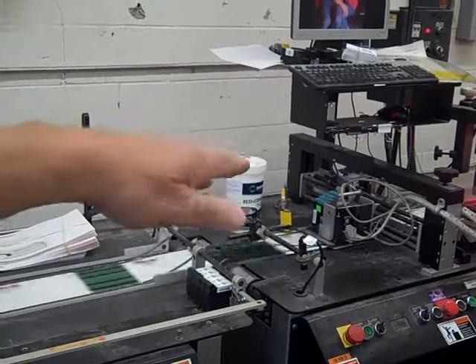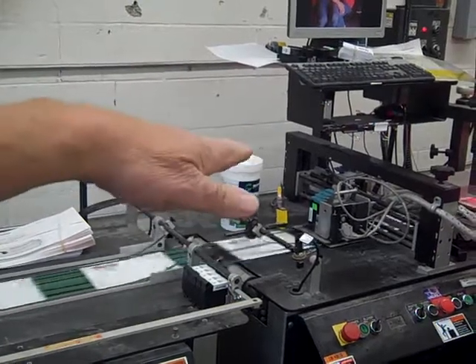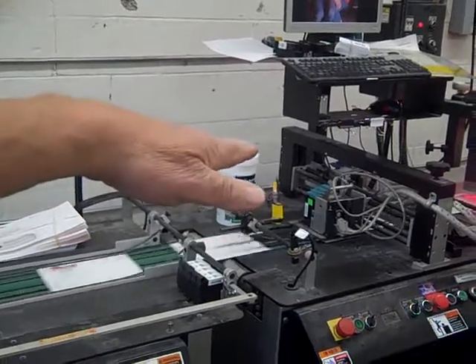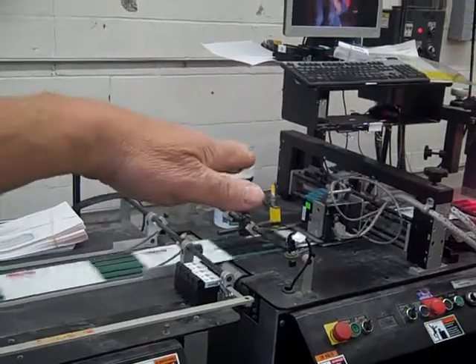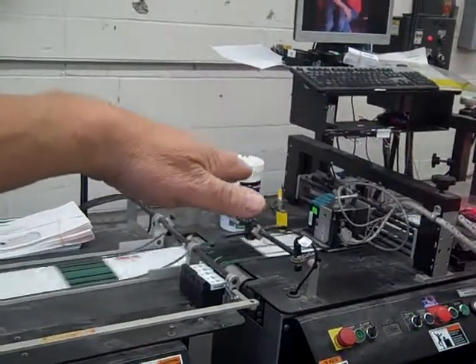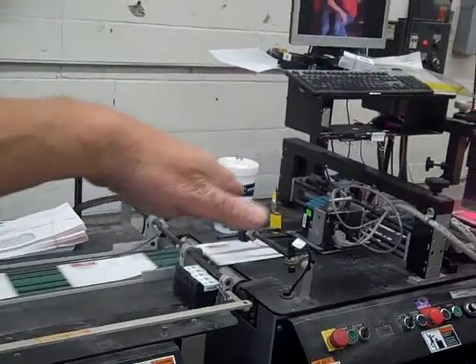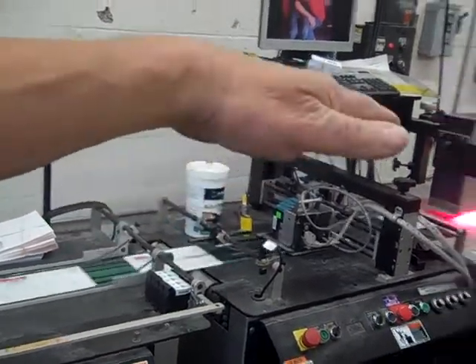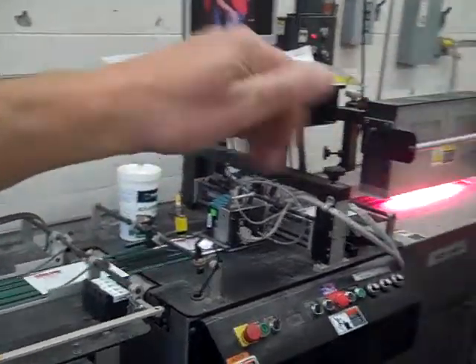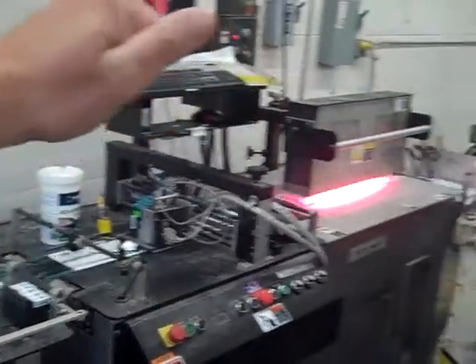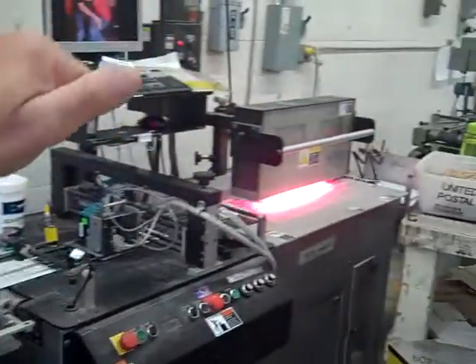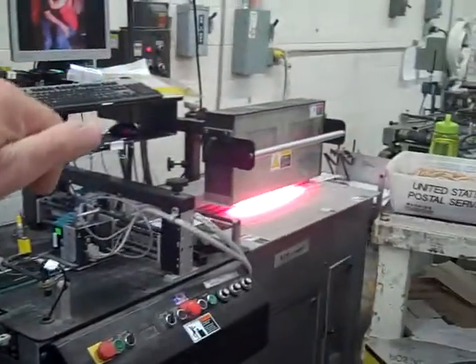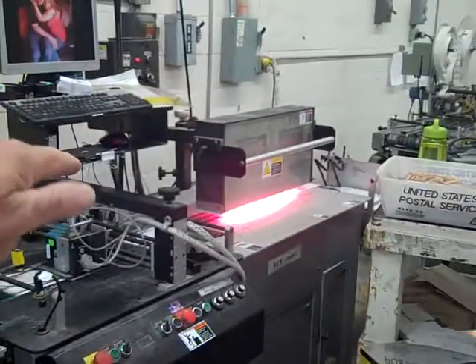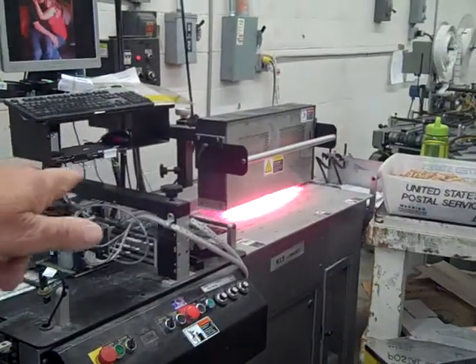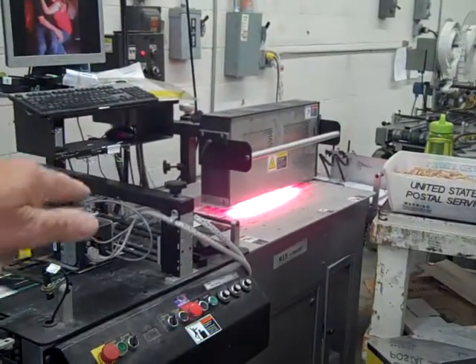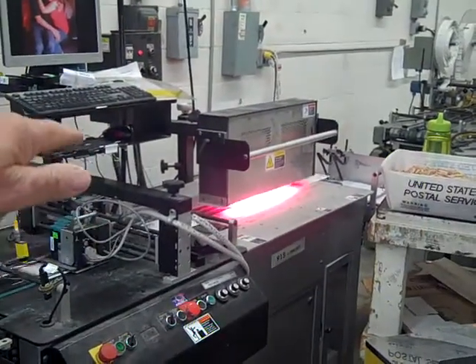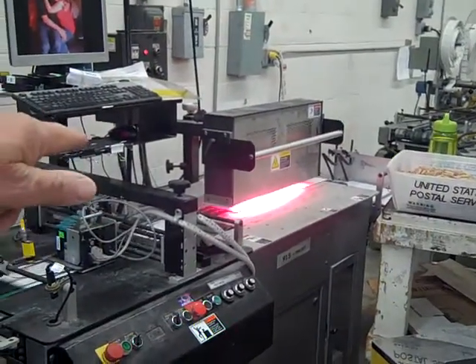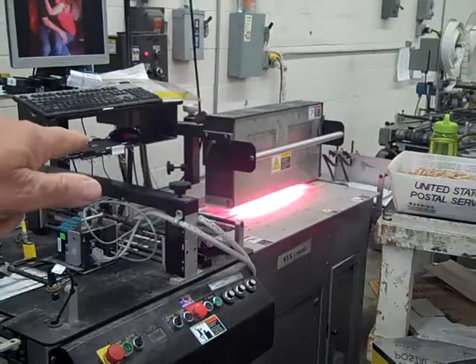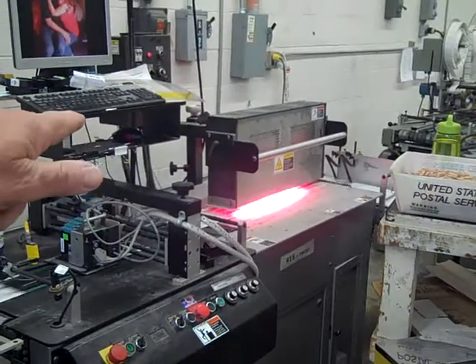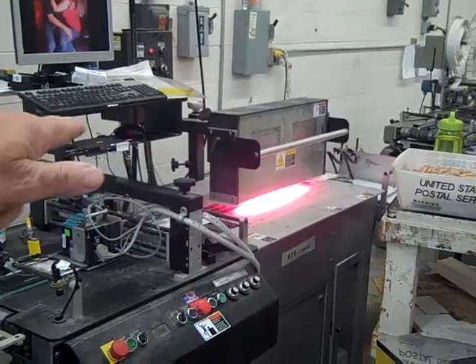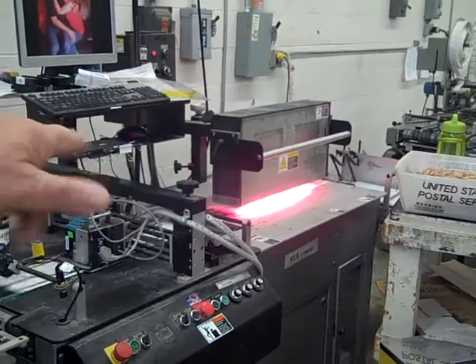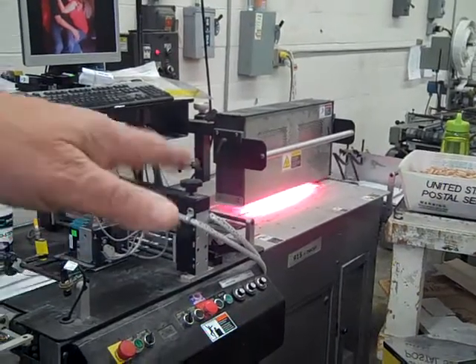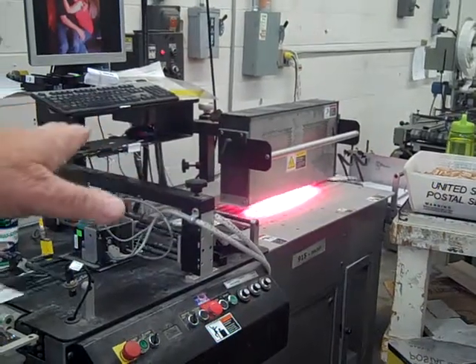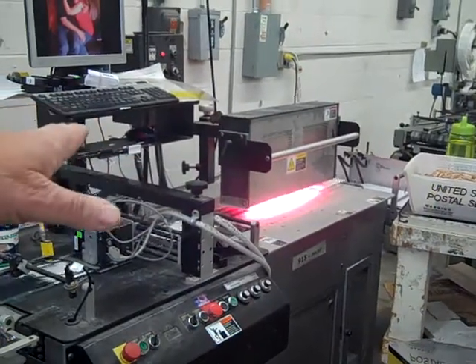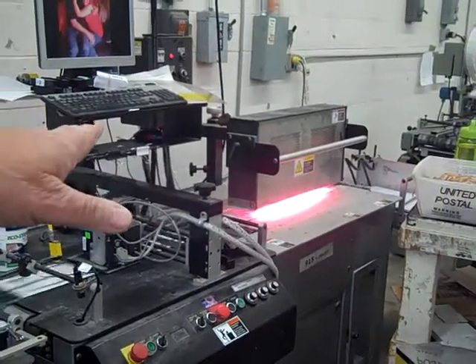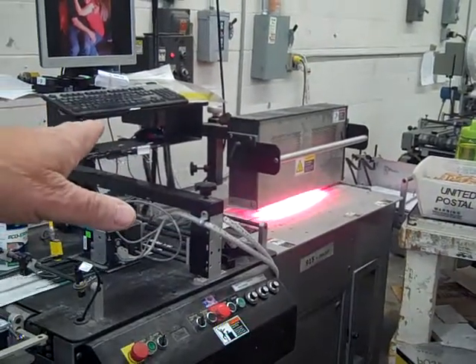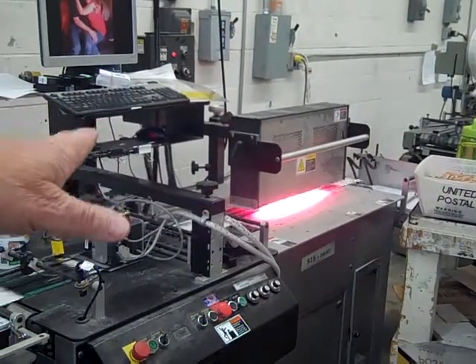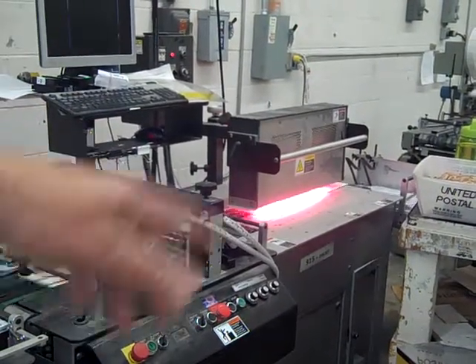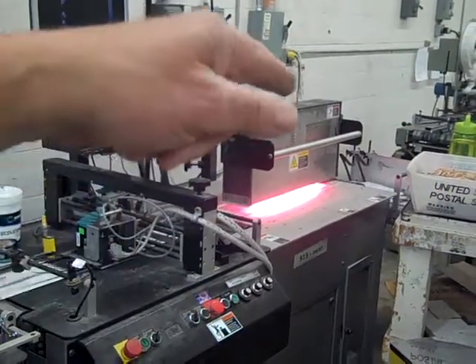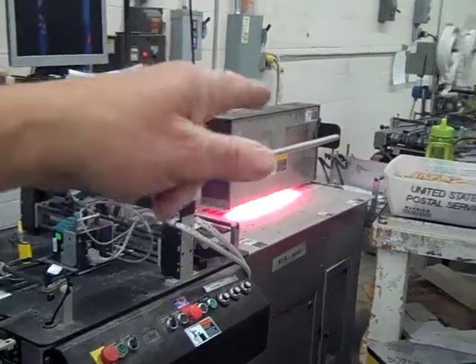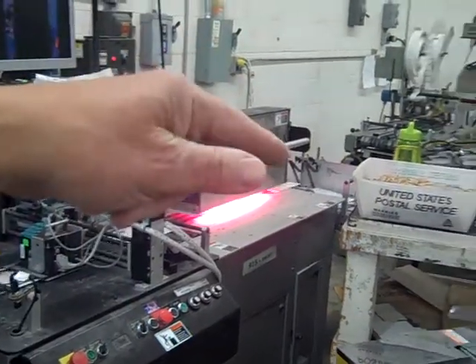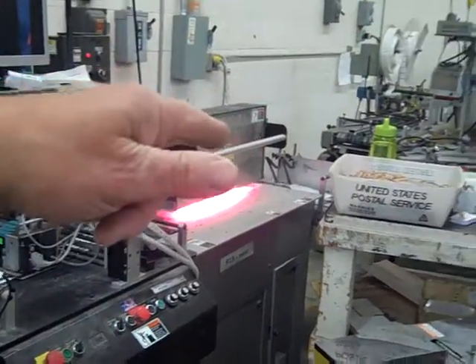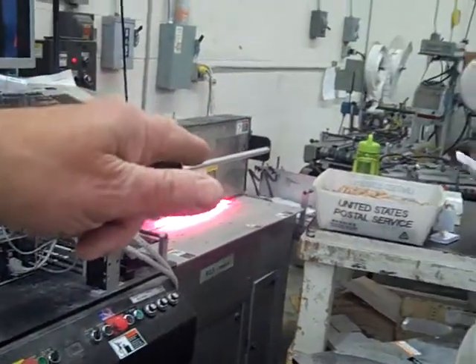Once it leaves the ink jet head, it goes under a set of dryers to dry the ink so that we don't get any smearing when we put it in the trays.